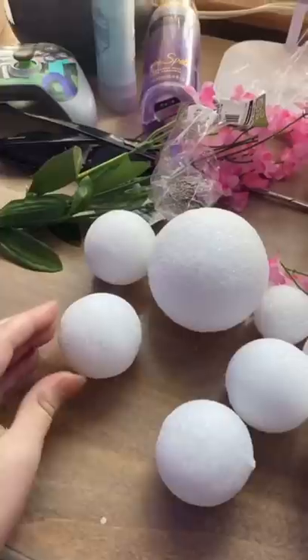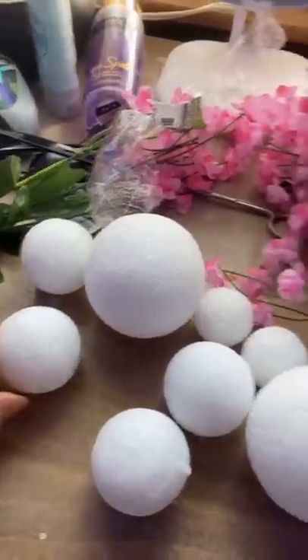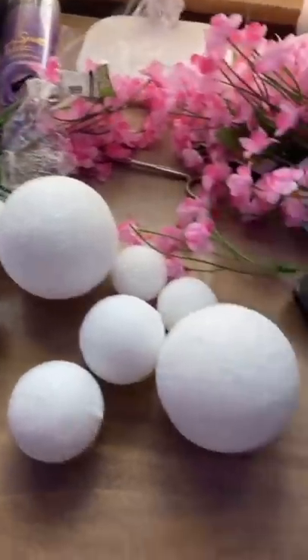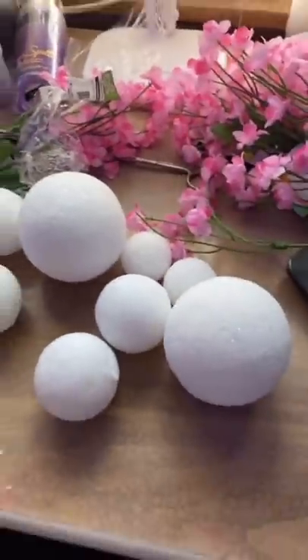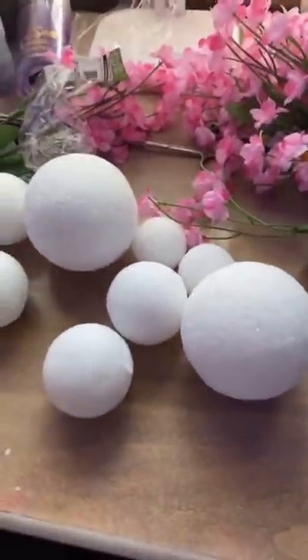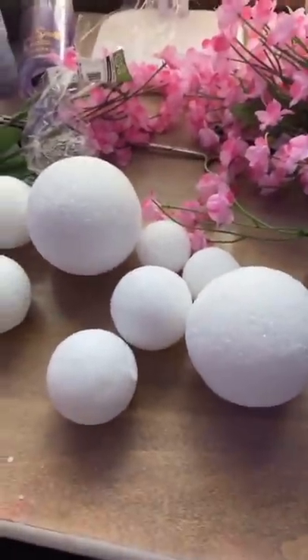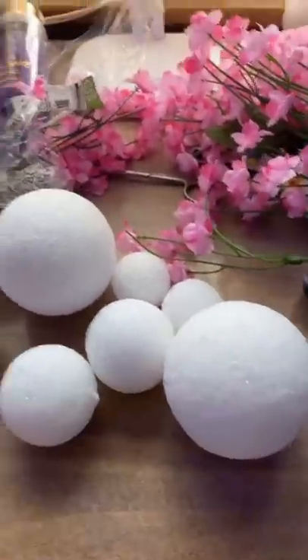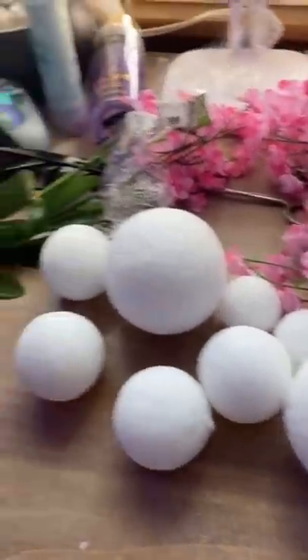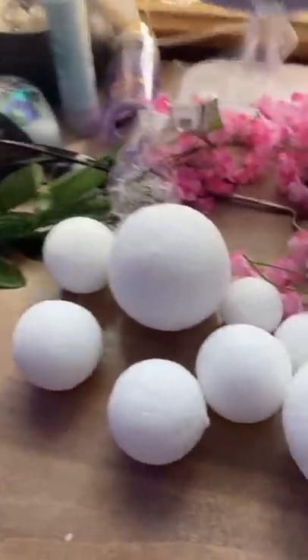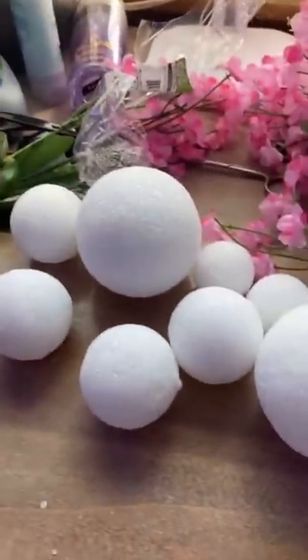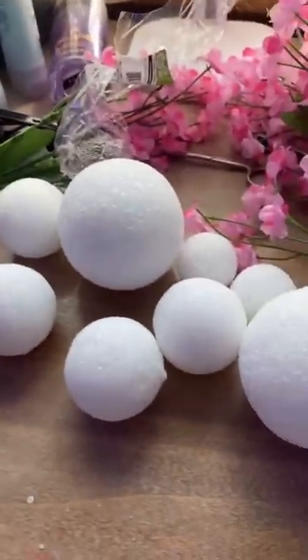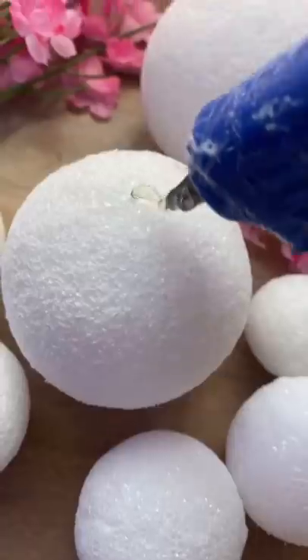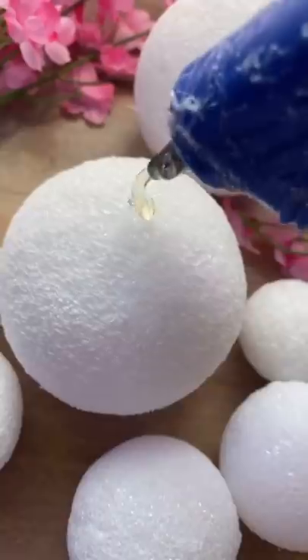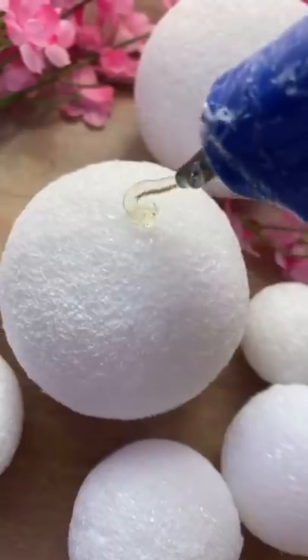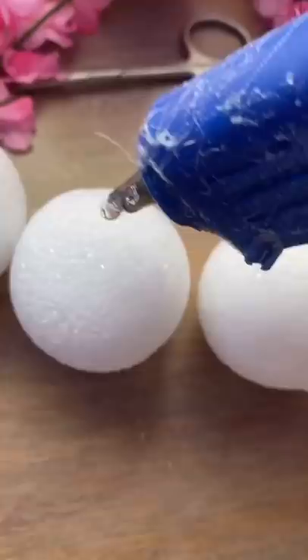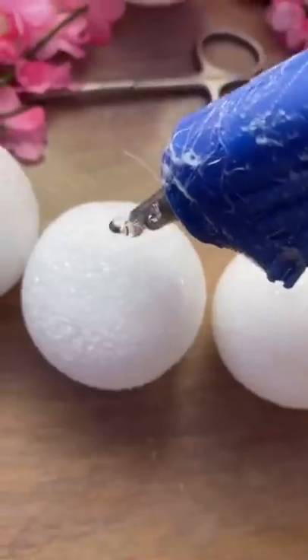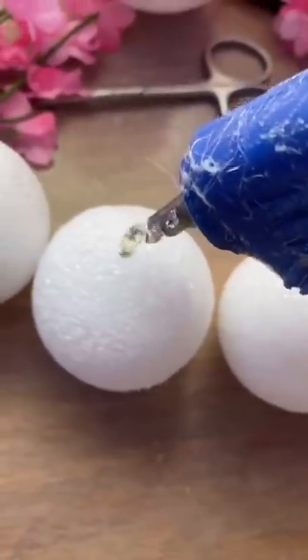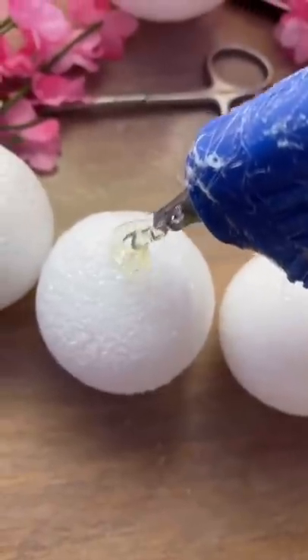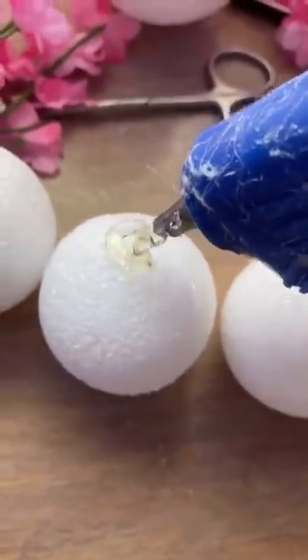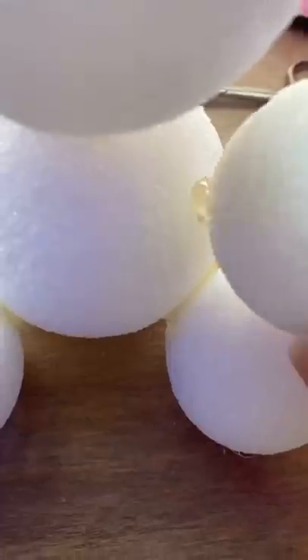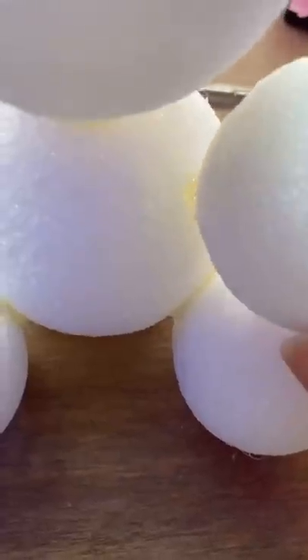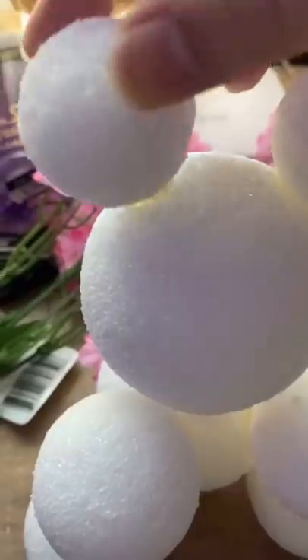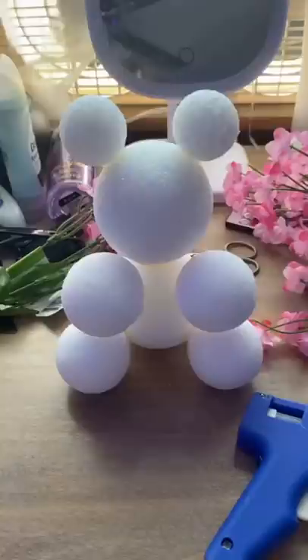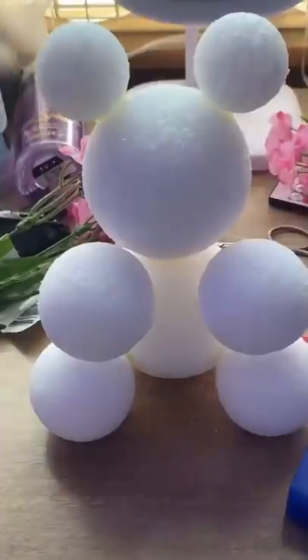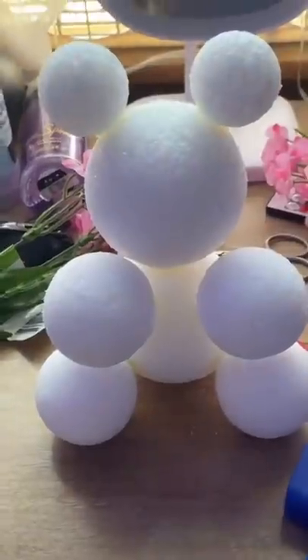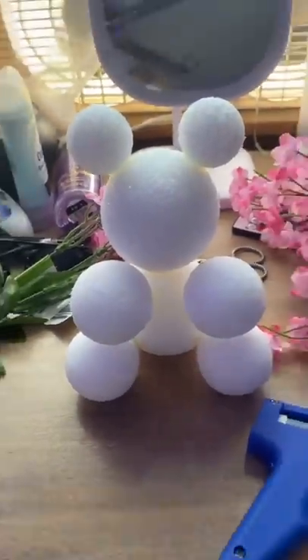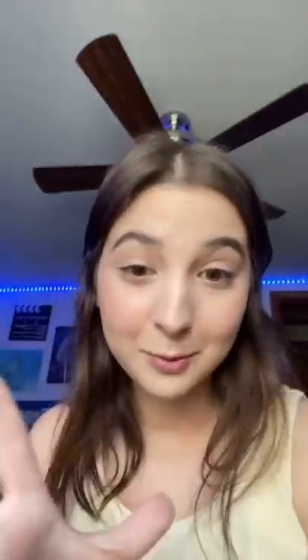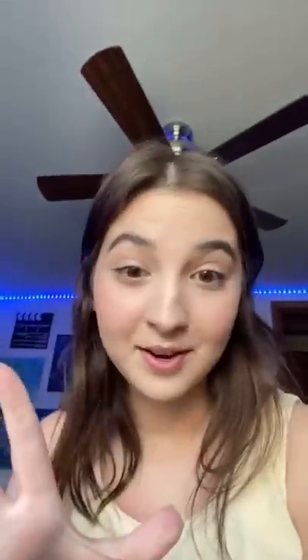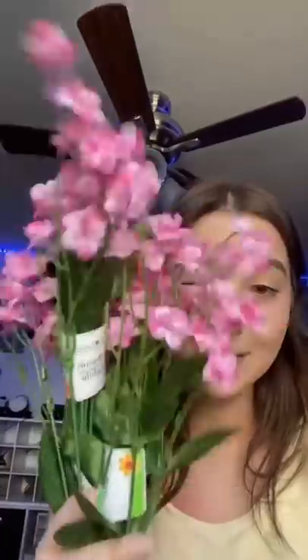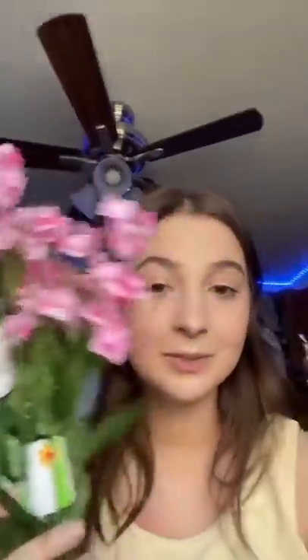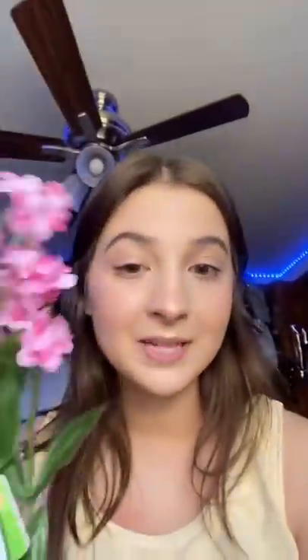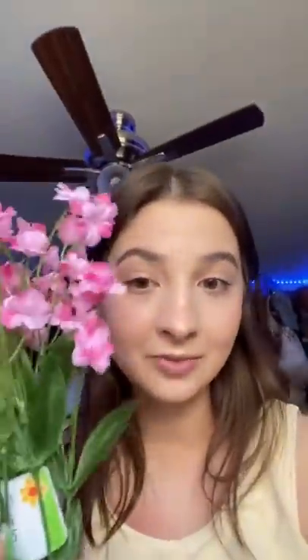Step one is hot gluing all these together to form some sort of bear shape. Bear shape achieved for the most part. Step two: decapitate the flowers.